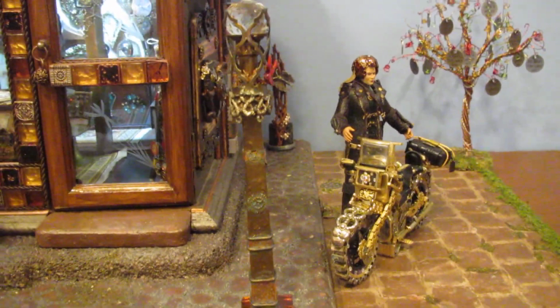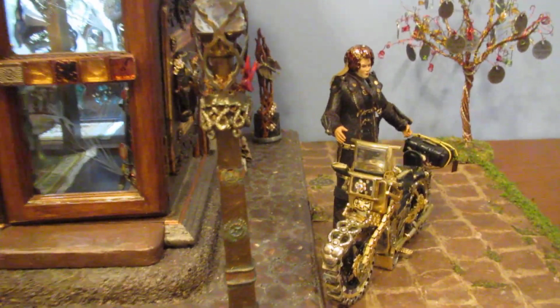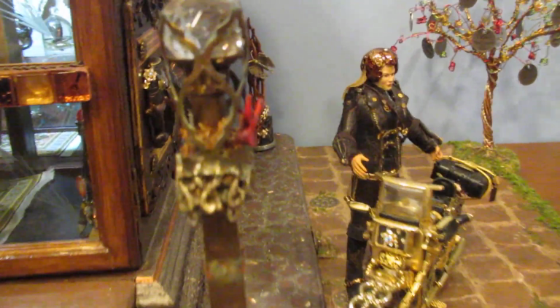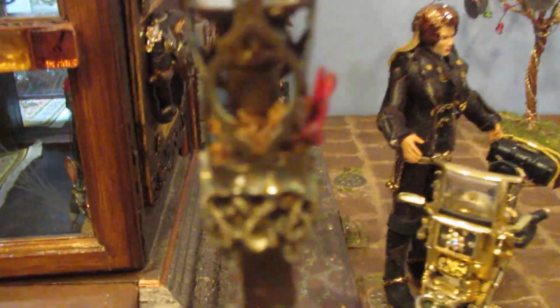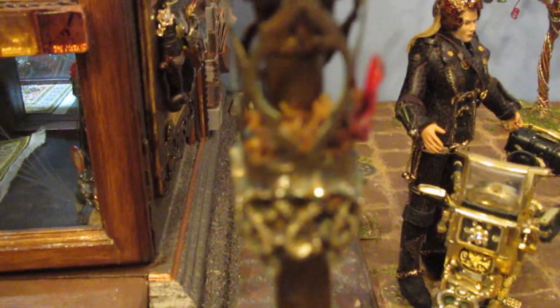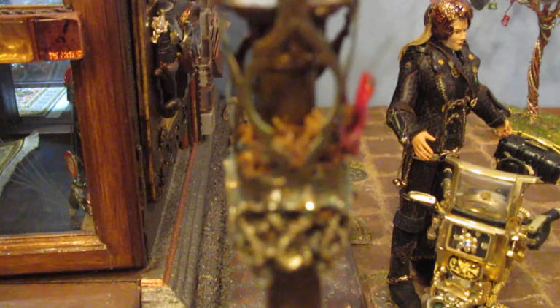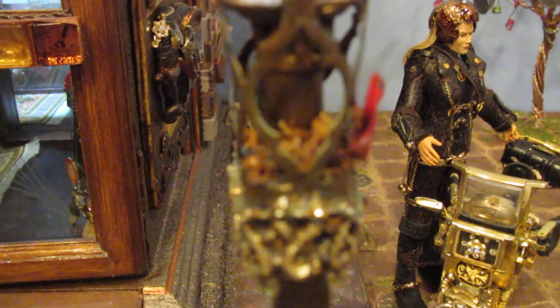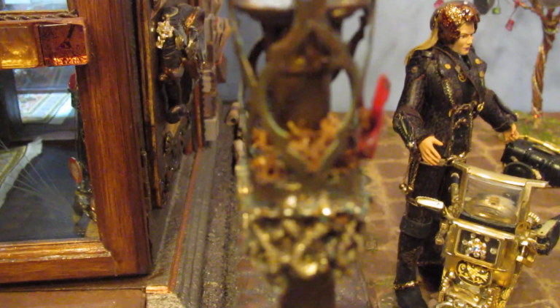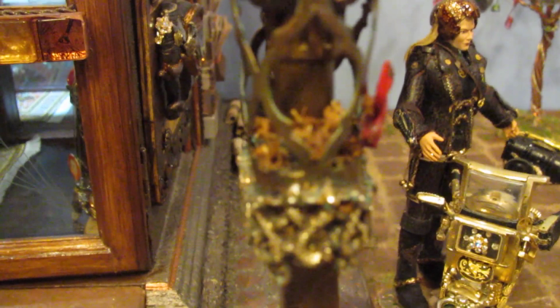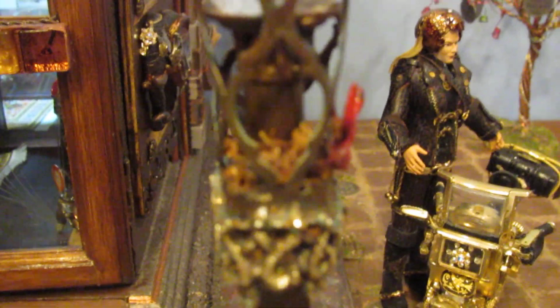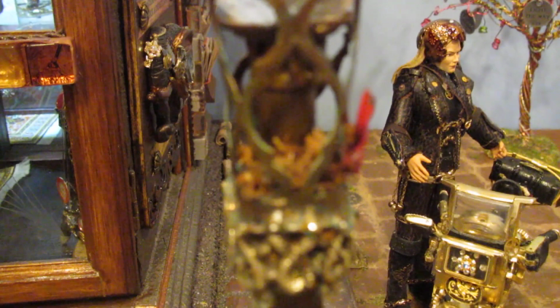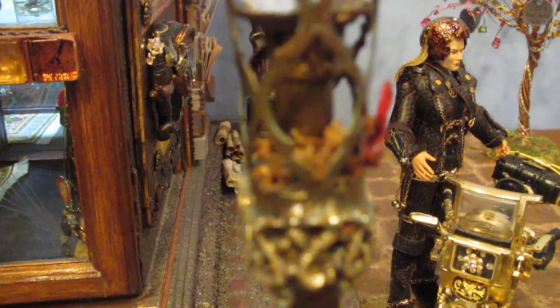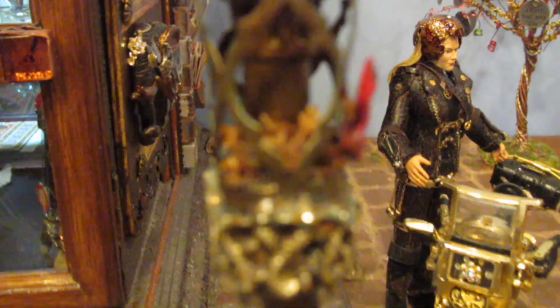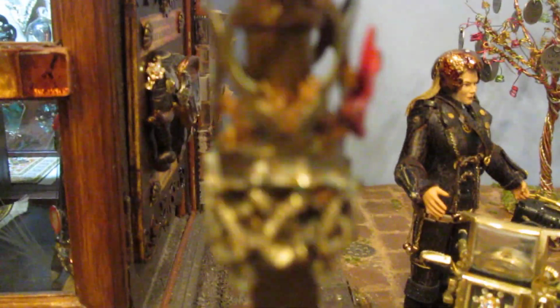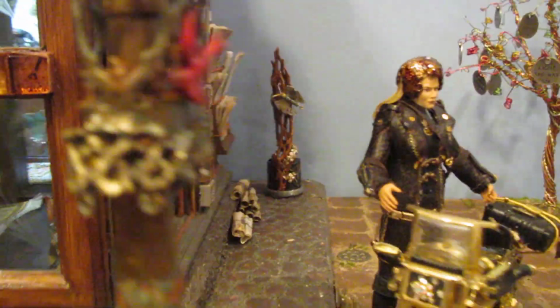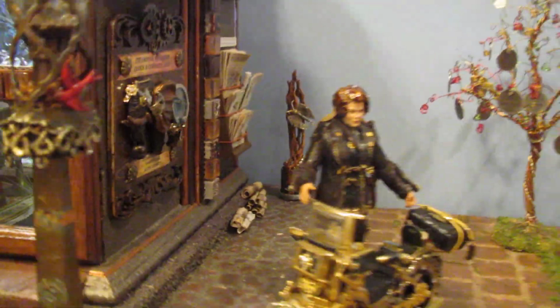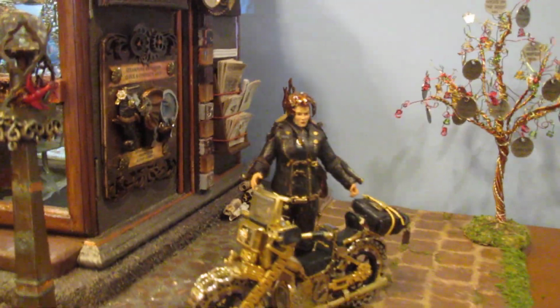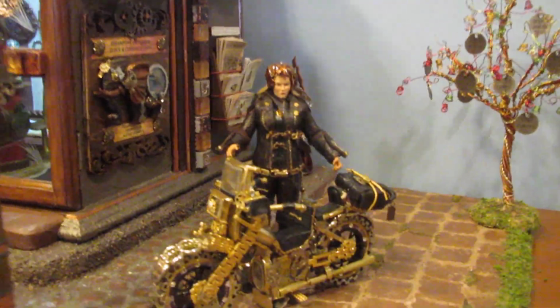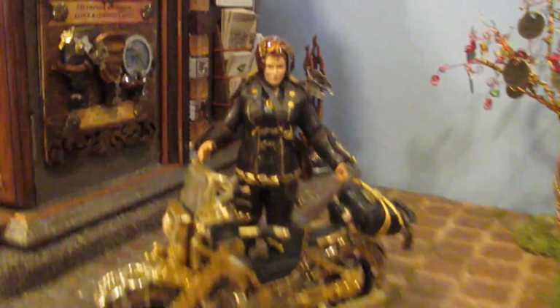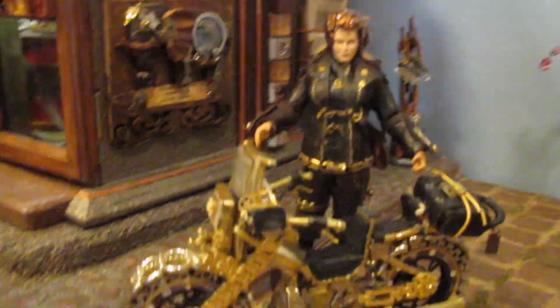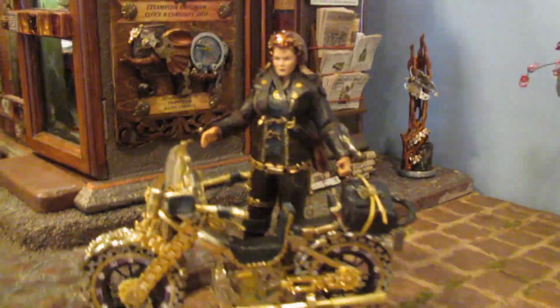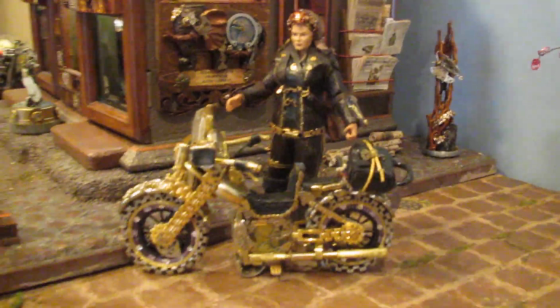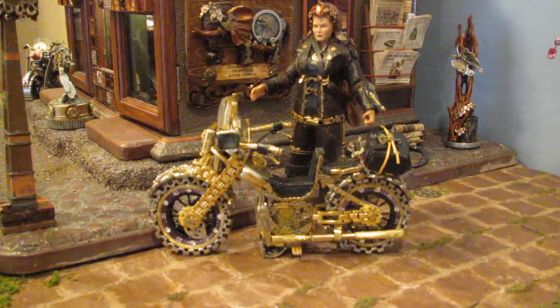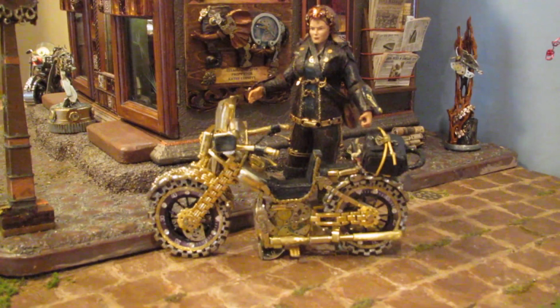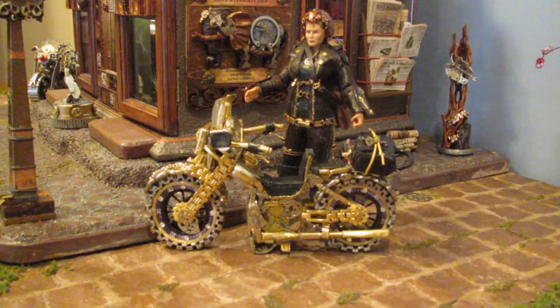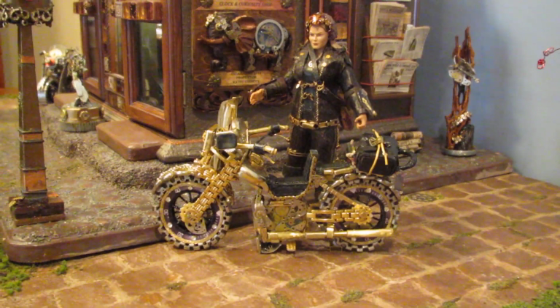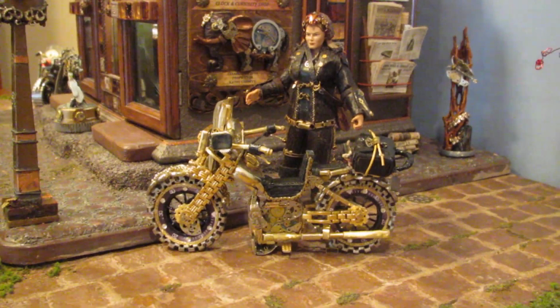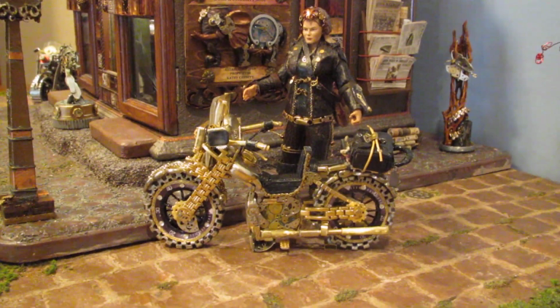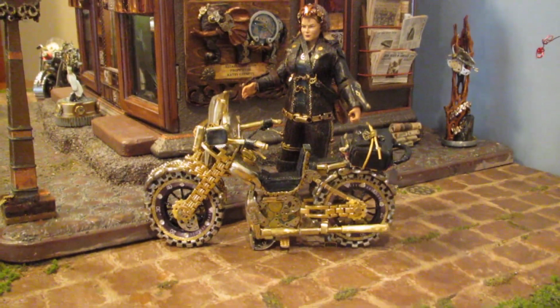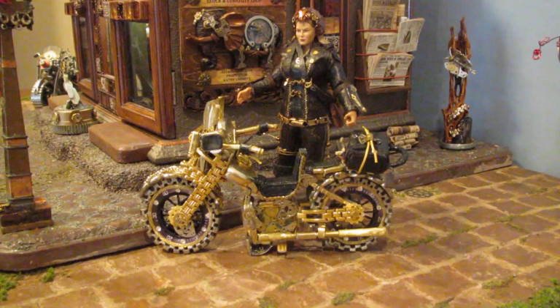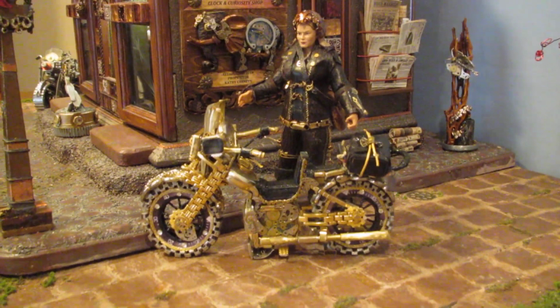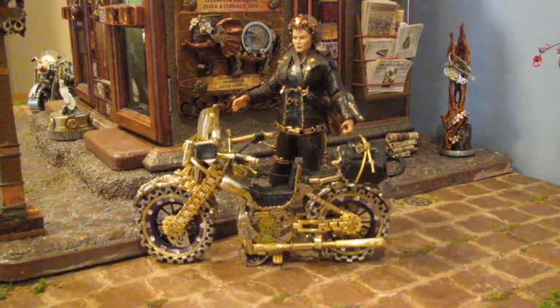And if you look closely you can see a bird's nest. We go to the right and now we have a motorcycle made out of six gold watches.